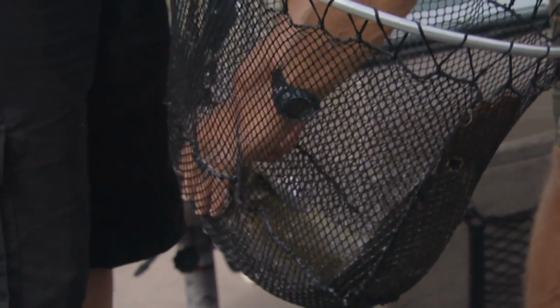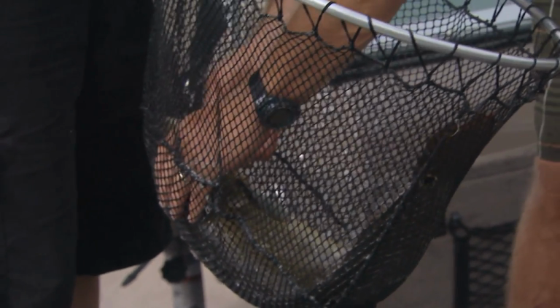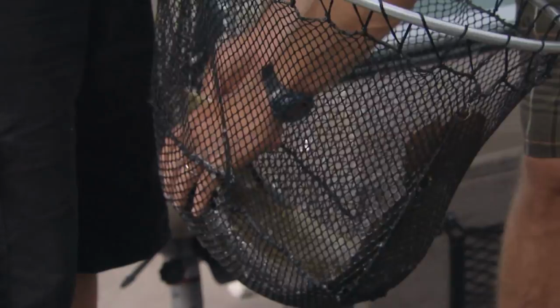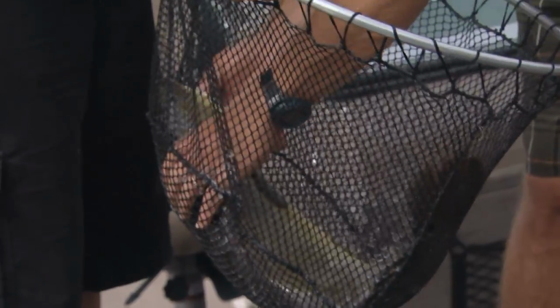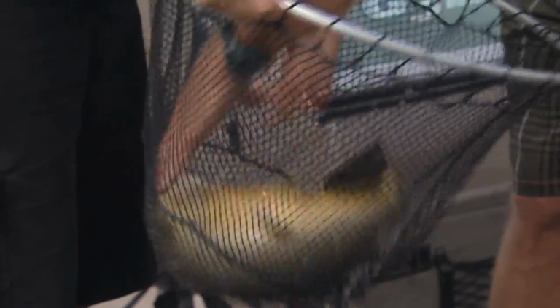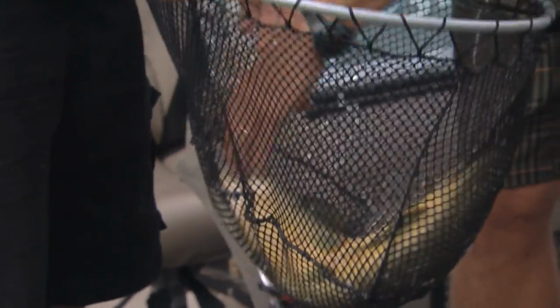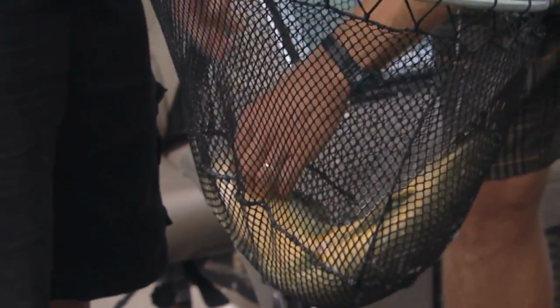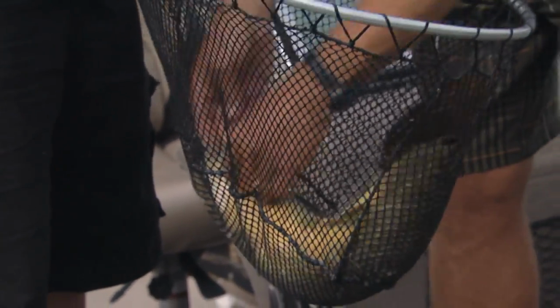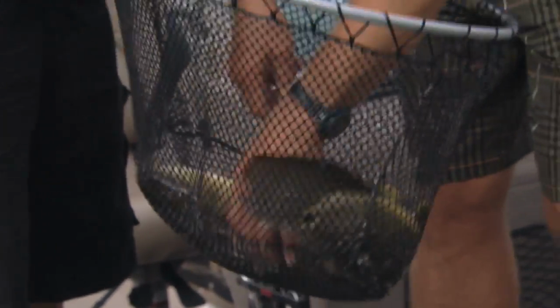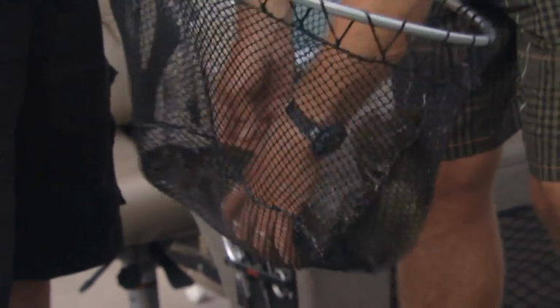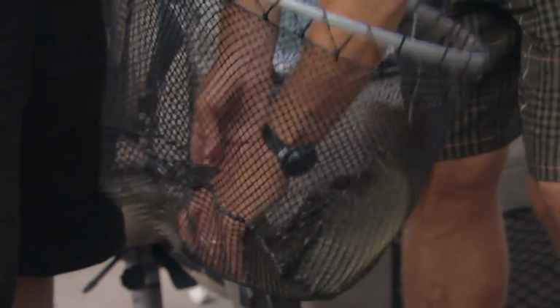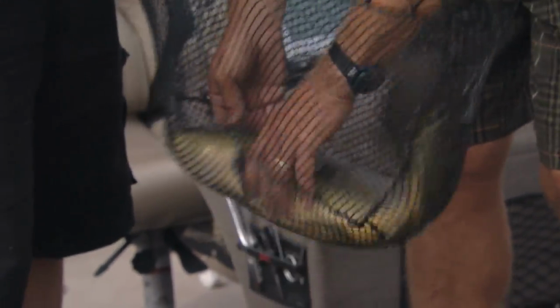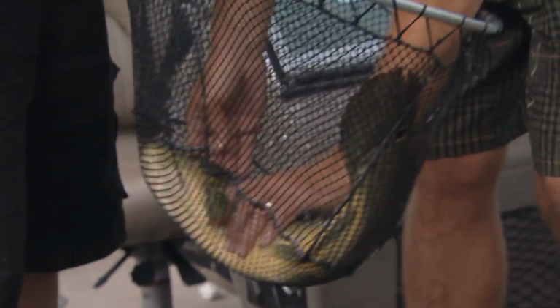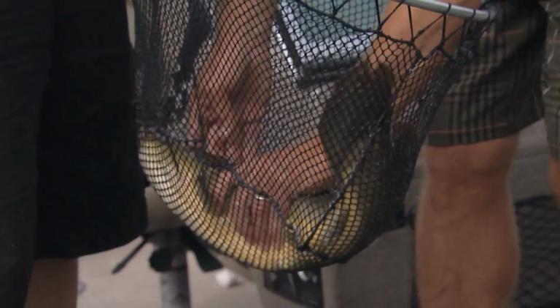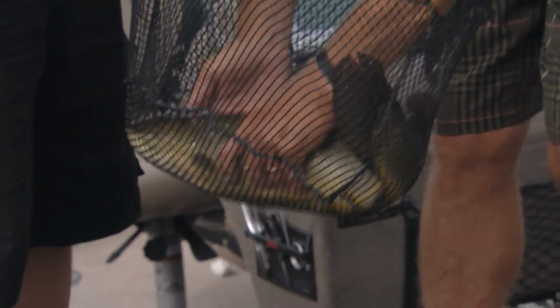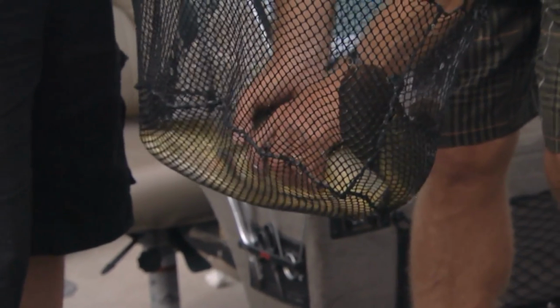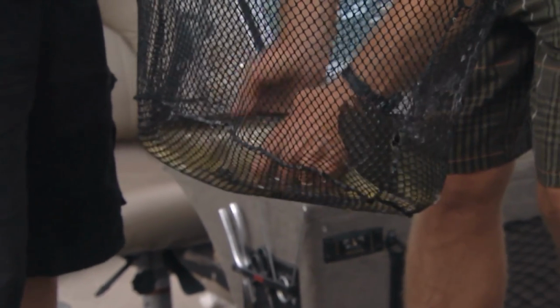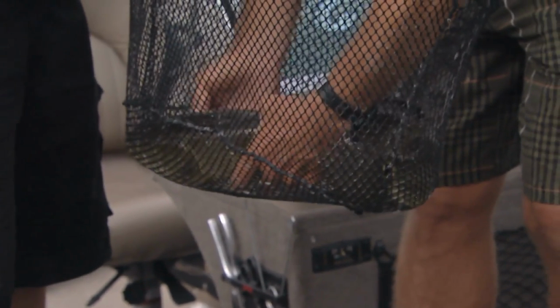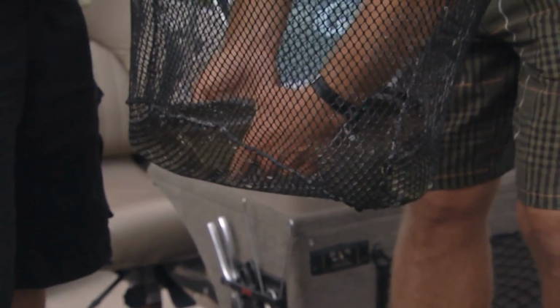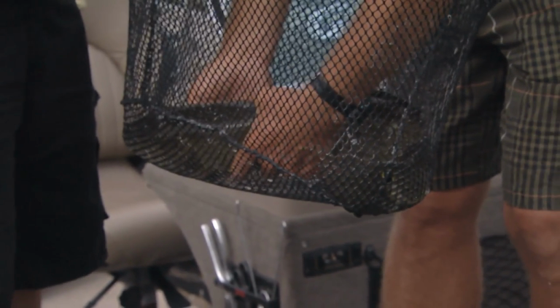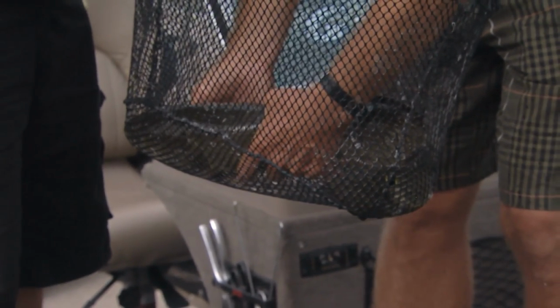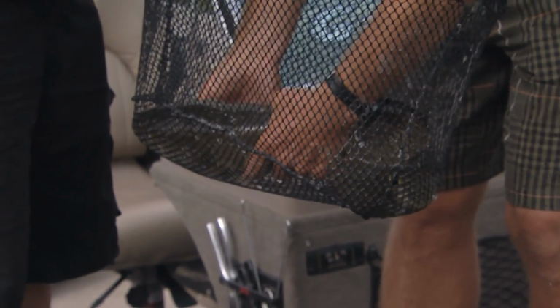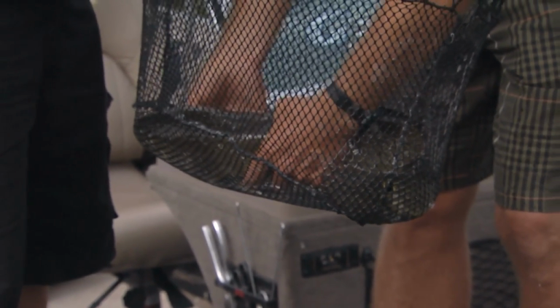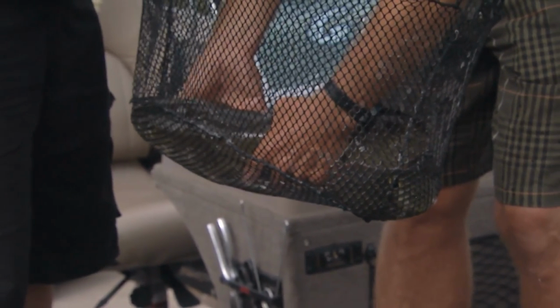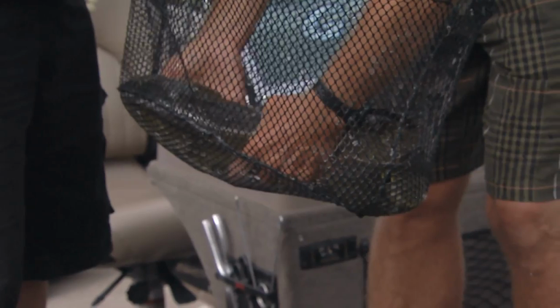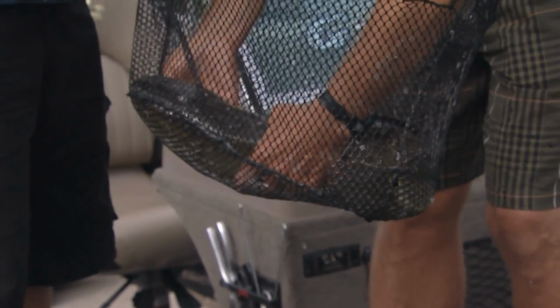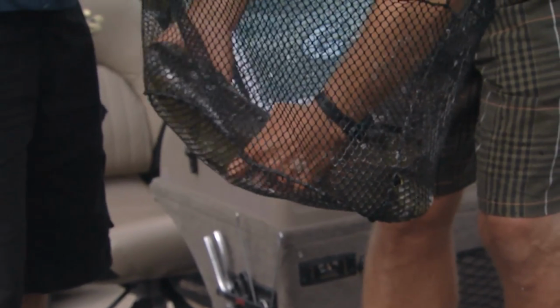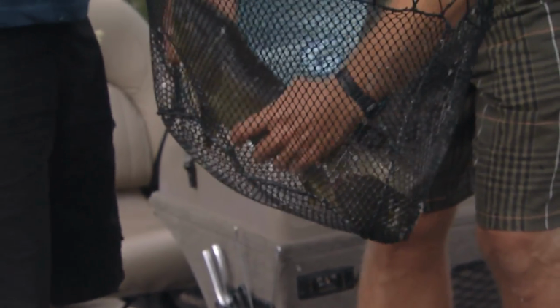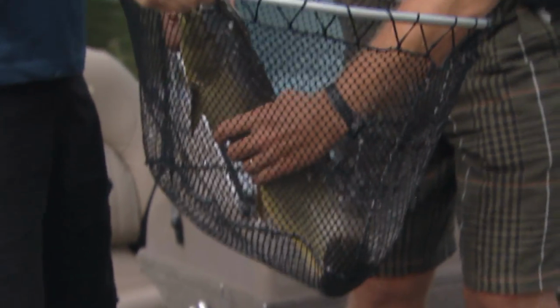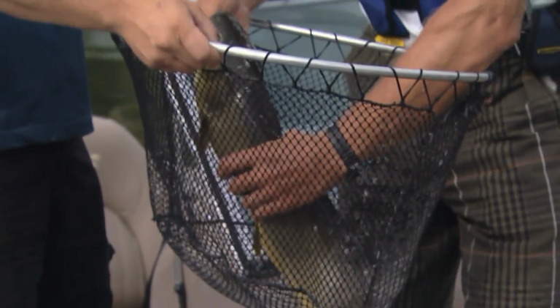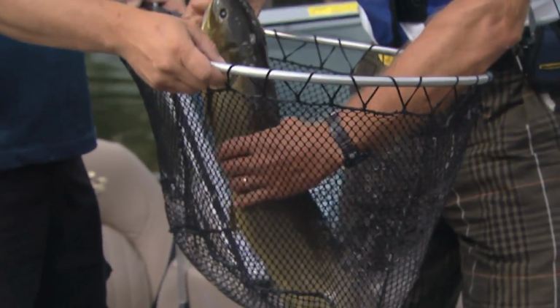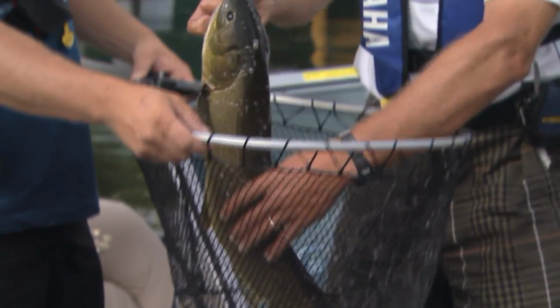They're such quiet fish that go along the bottom. They're almost like a snake — that's the only way I can describe it. They've got powerful jaws, so you've got to be really careful here. Normally I wear a glove. There's not much of a gill plate to hold on to — it's a very small gill plate, so he might fall into the net.